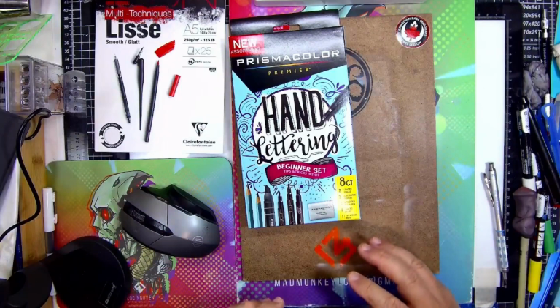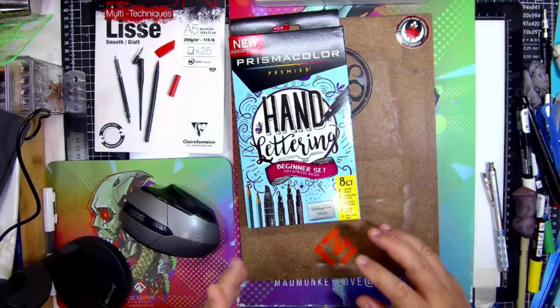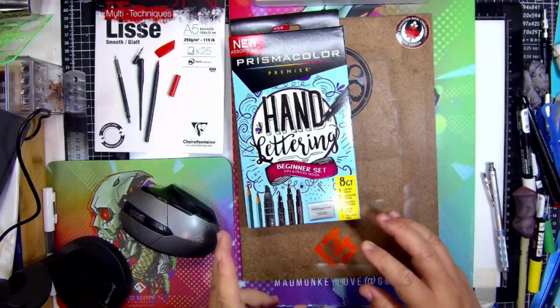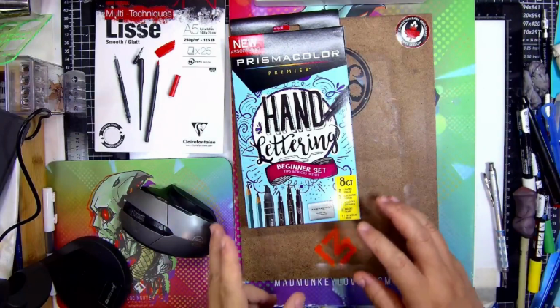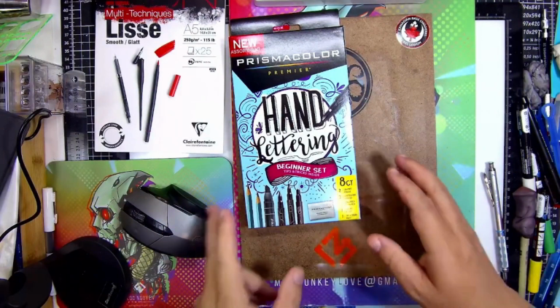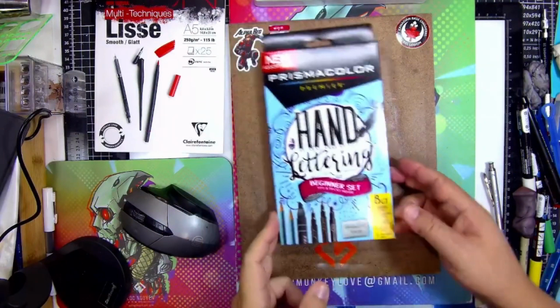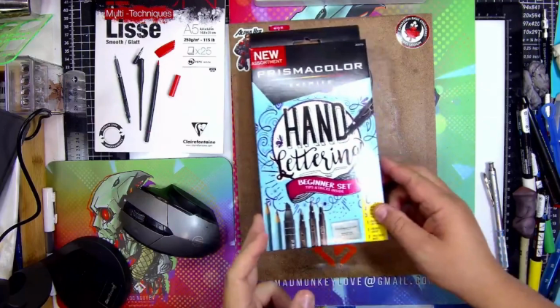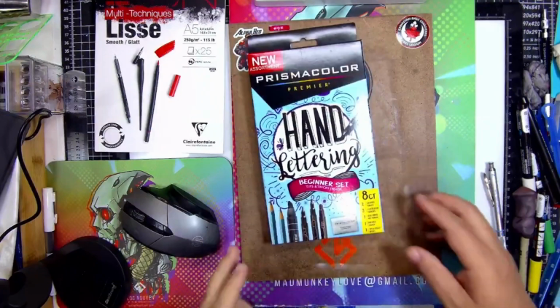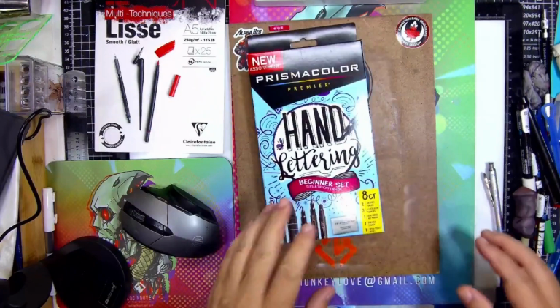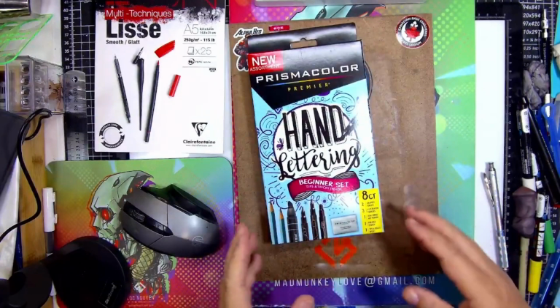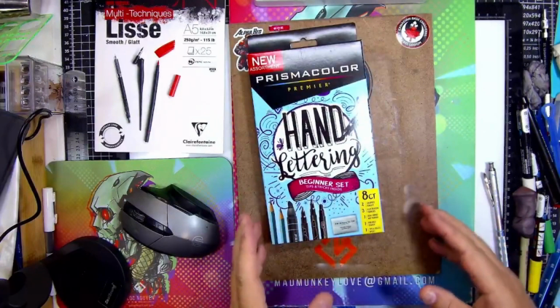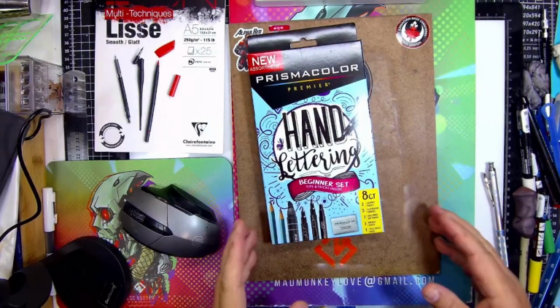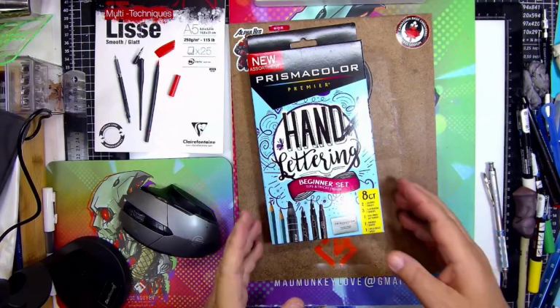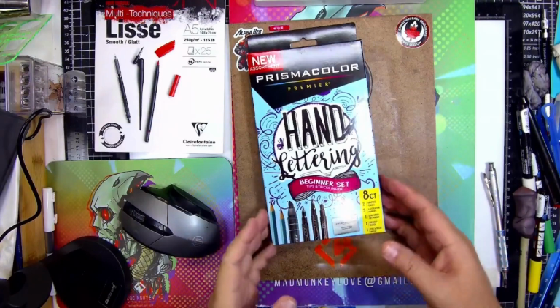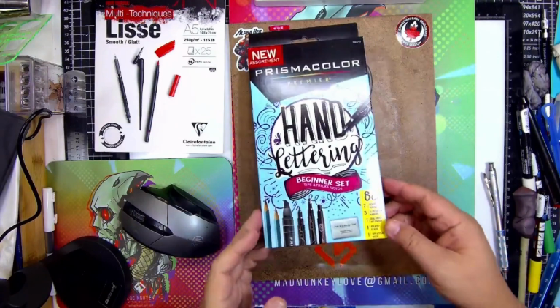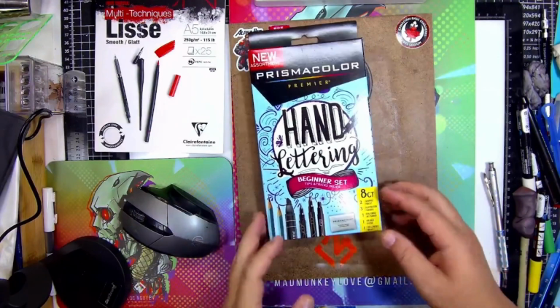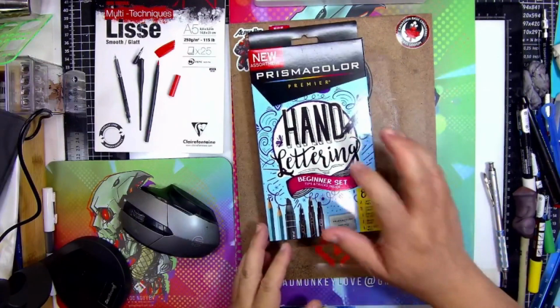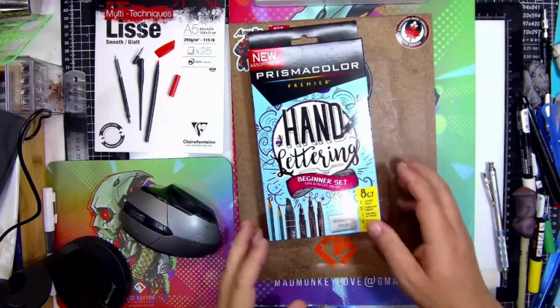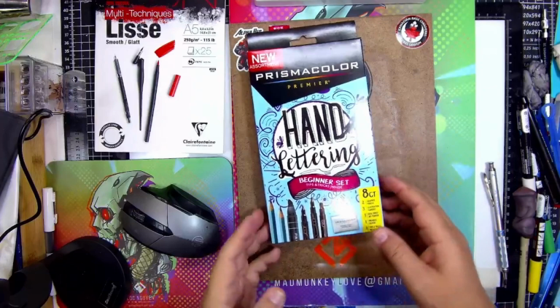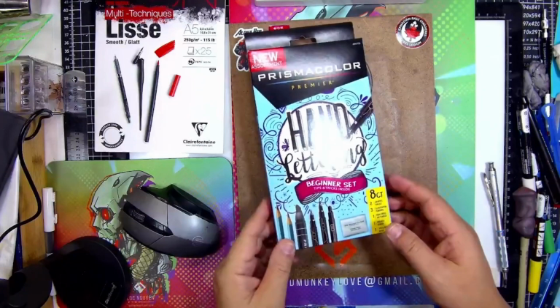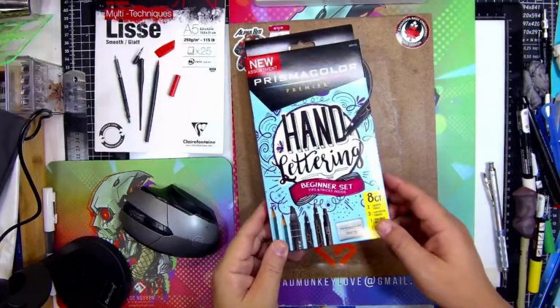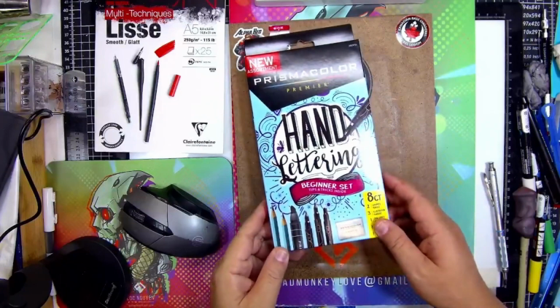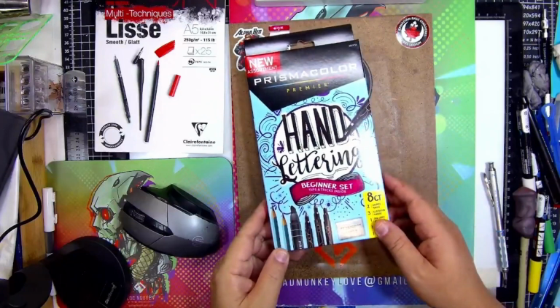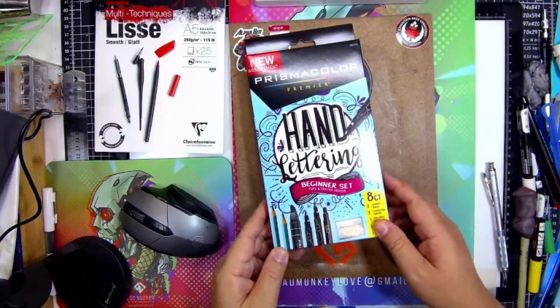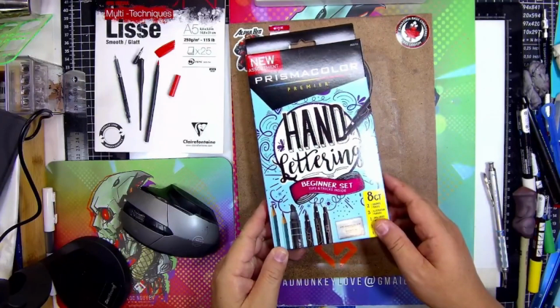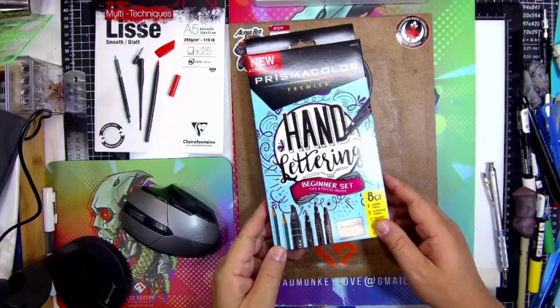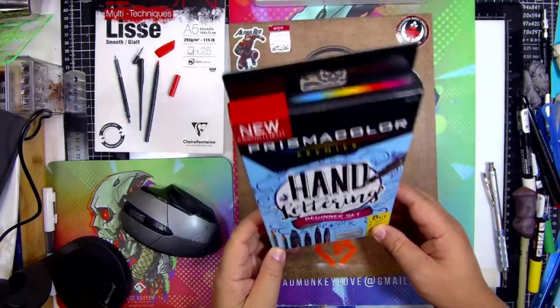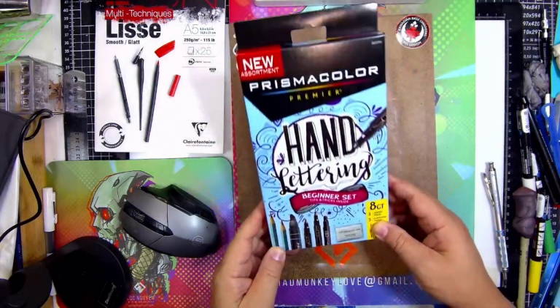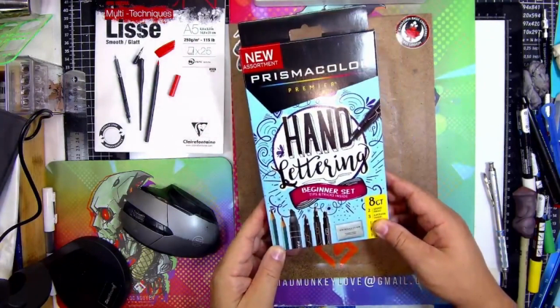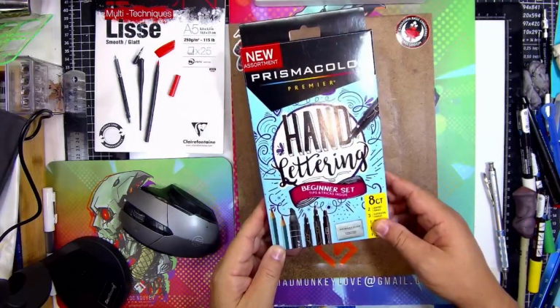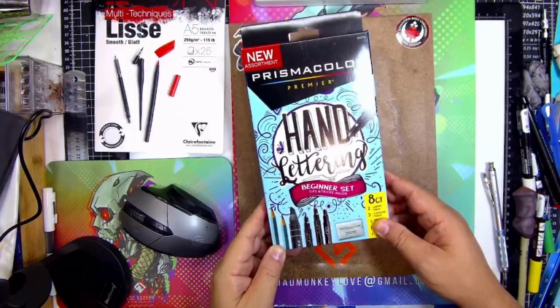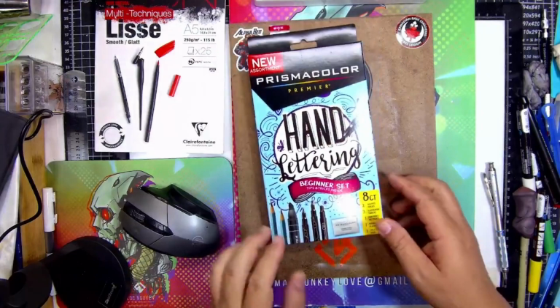Let's start recording. Let's do an unboxing. So I picked this up at my local dollar store. It's about five bucks.